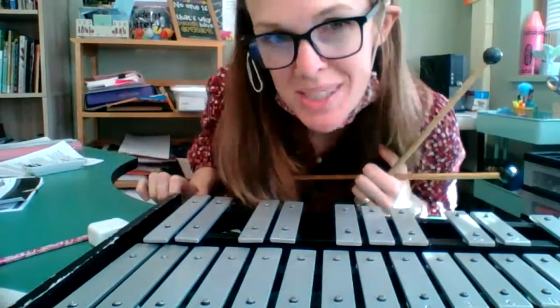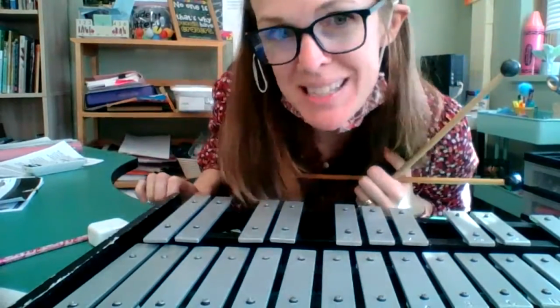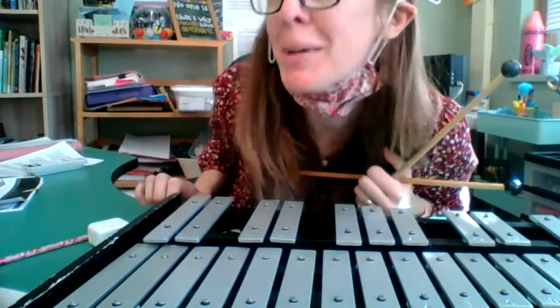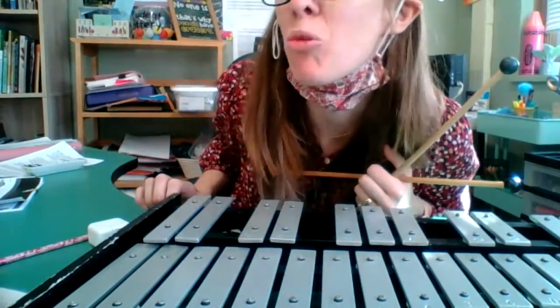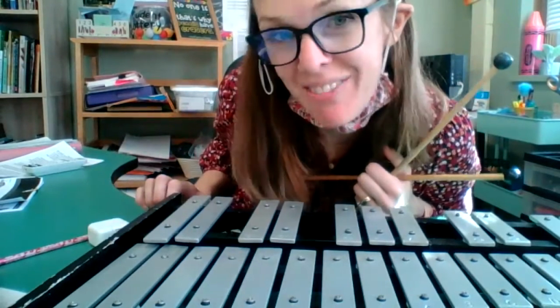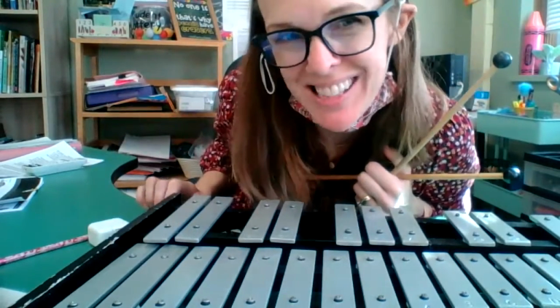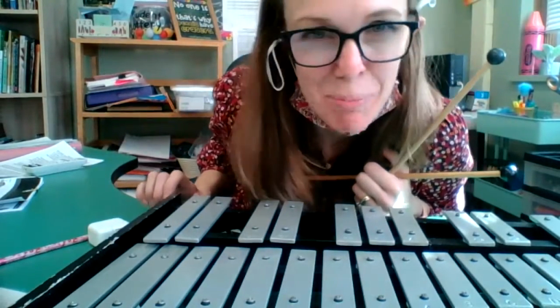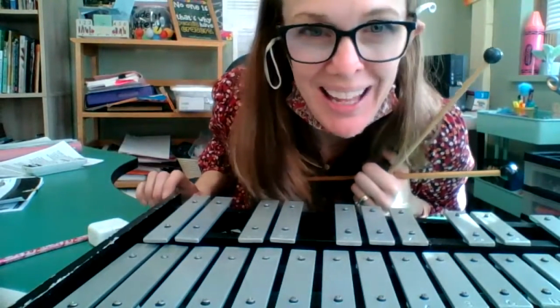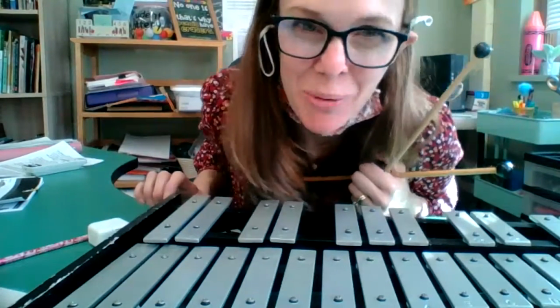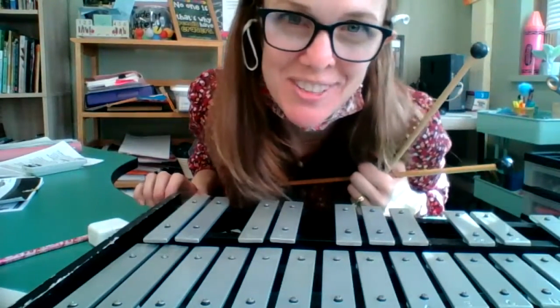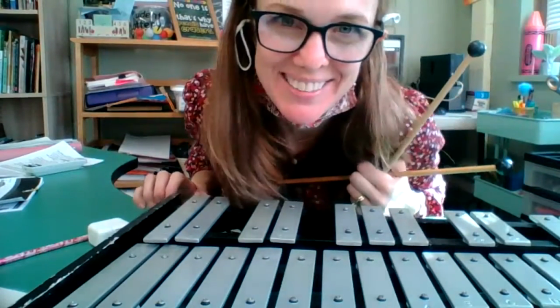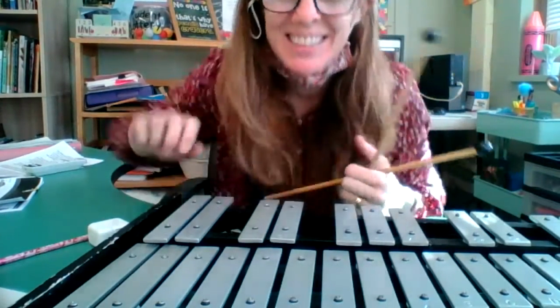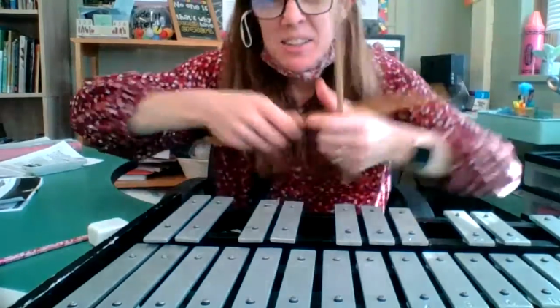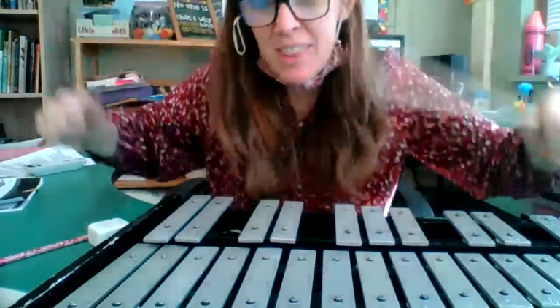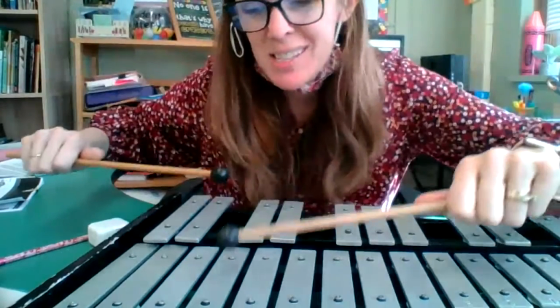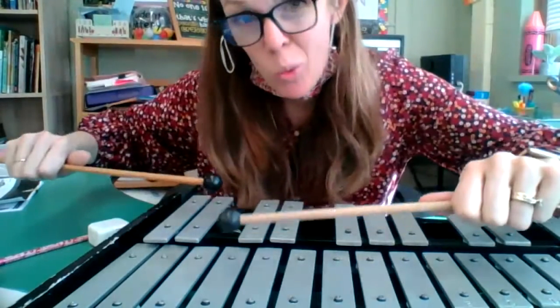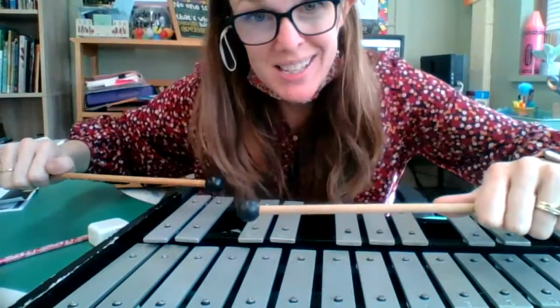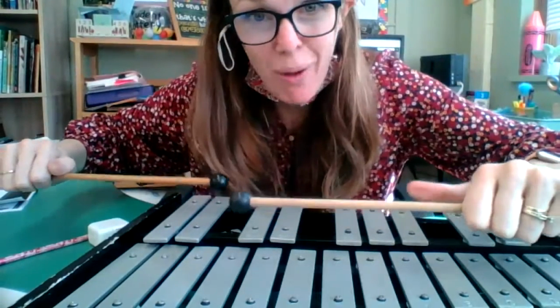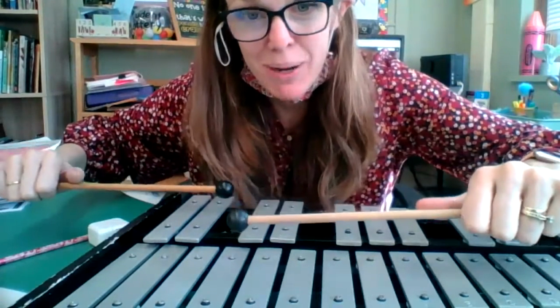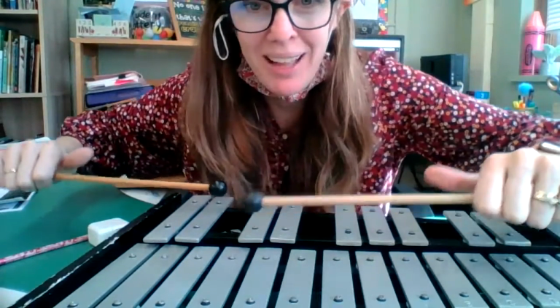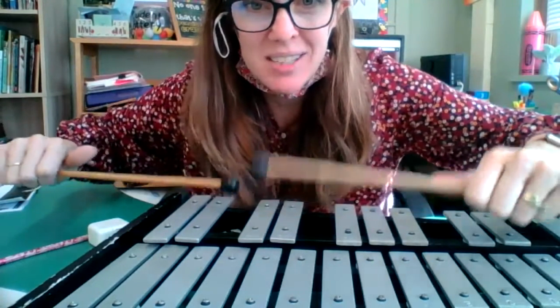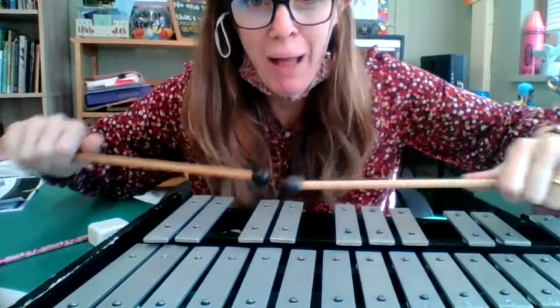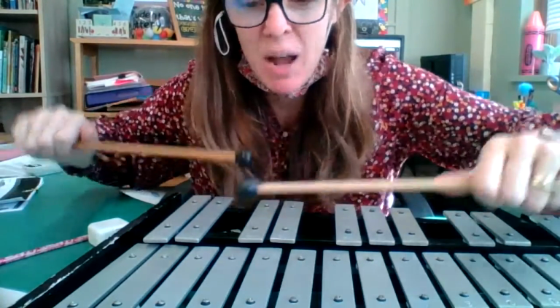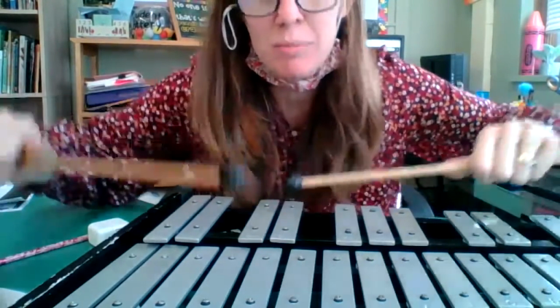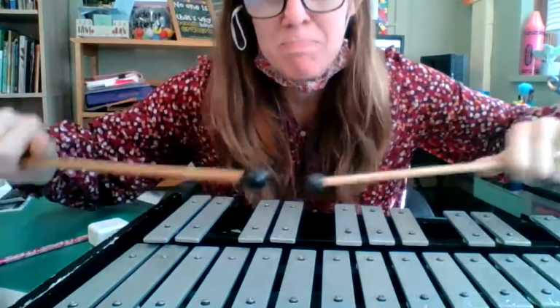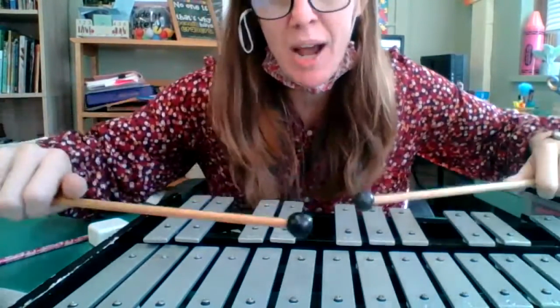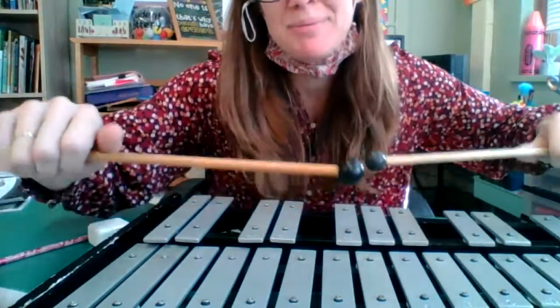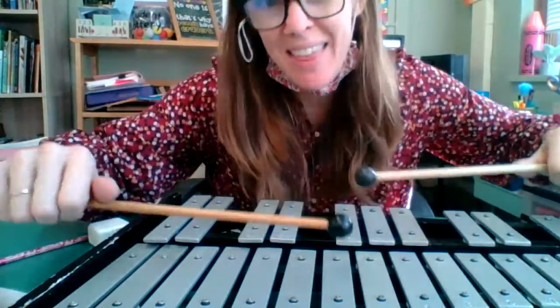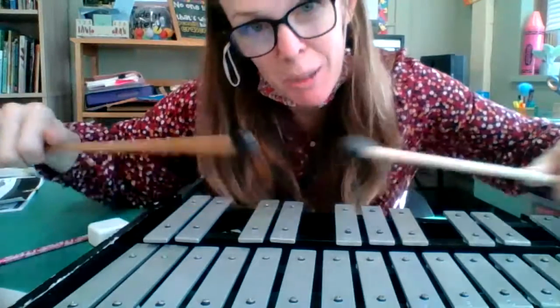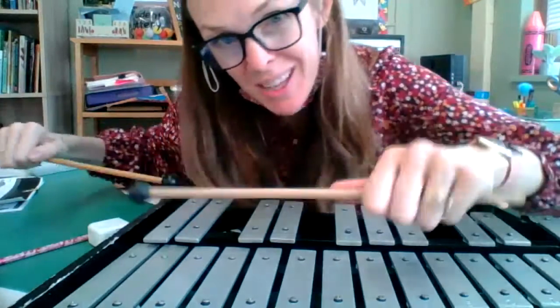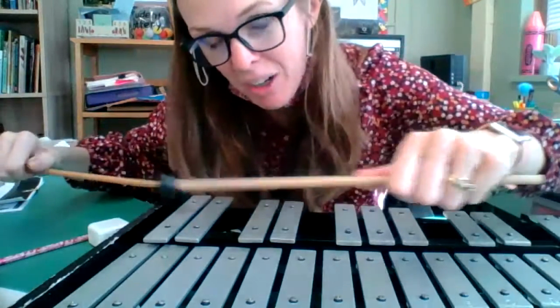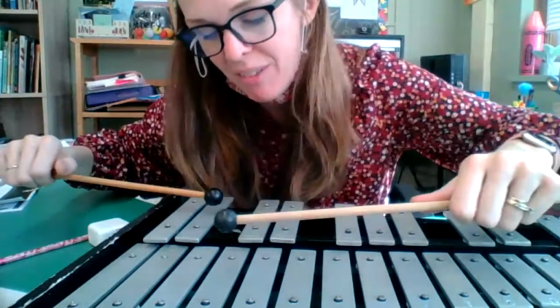One Step at a Time is a really fun song to play and show off your skills. For this, we're going to sequence. We're going to play a little scale pattern and we're going to move it up, and then we're going to play a scale pattern going down.